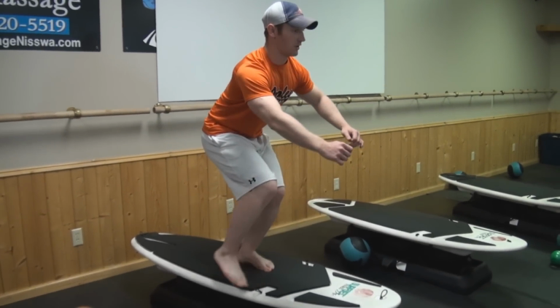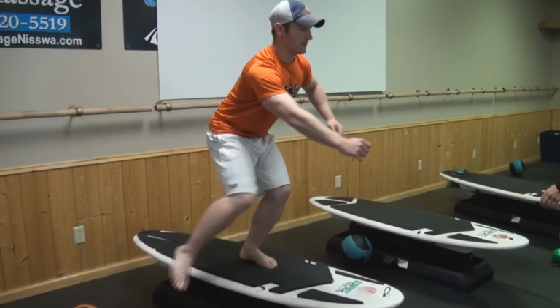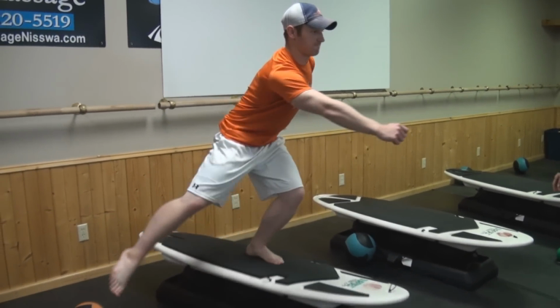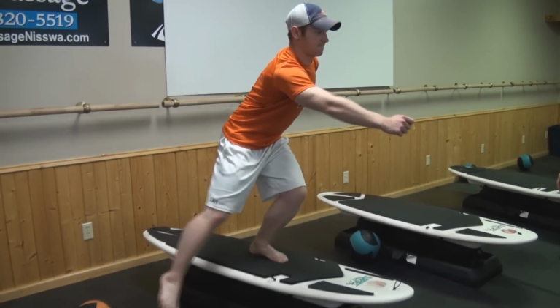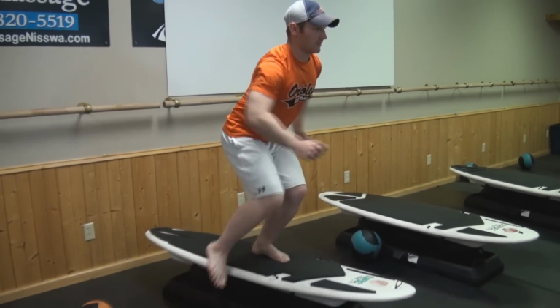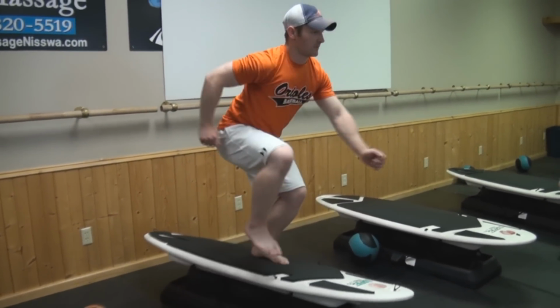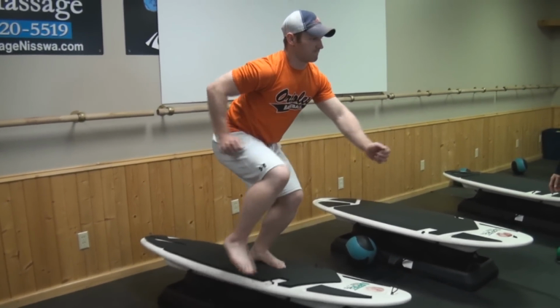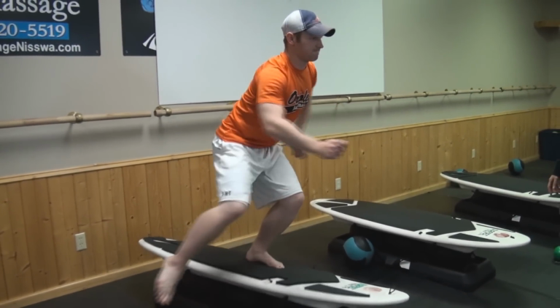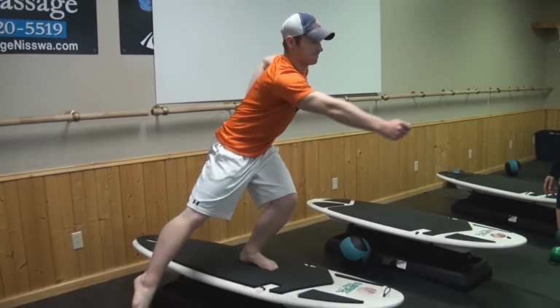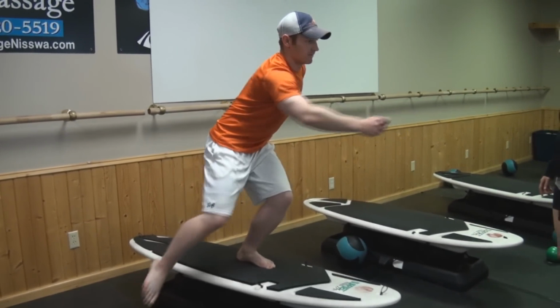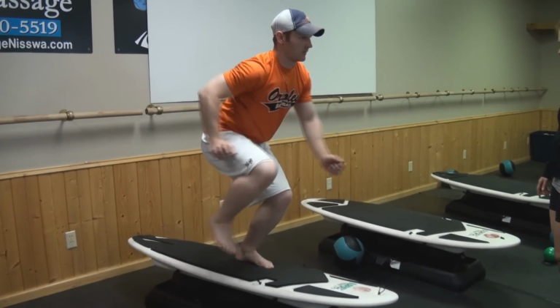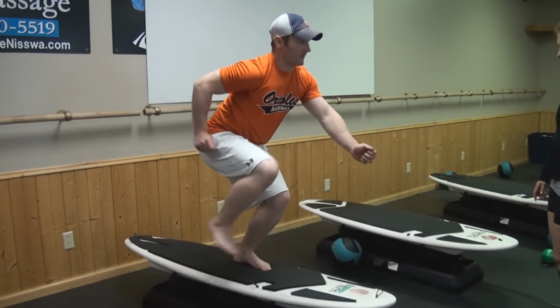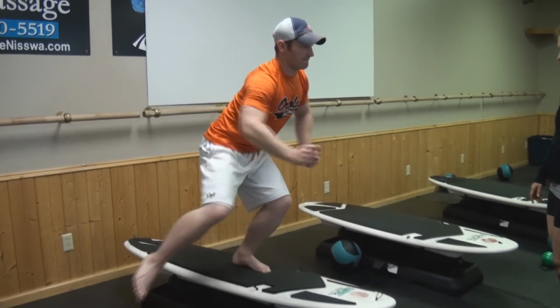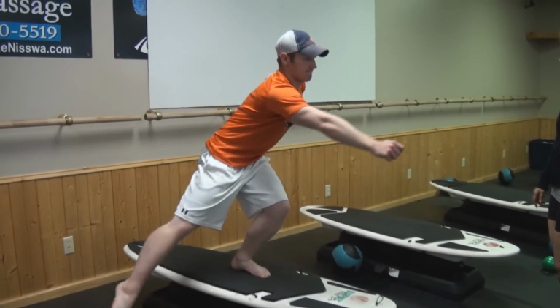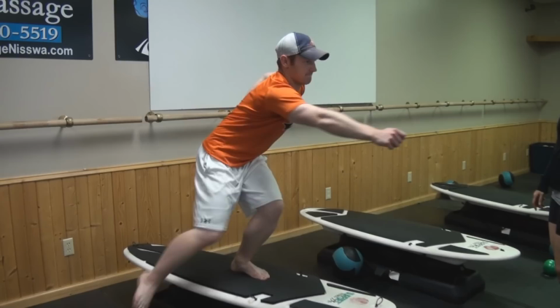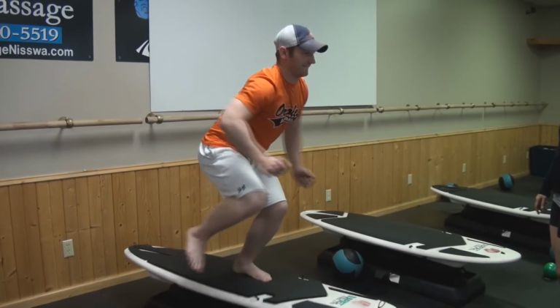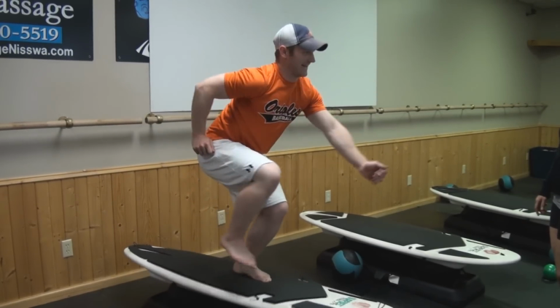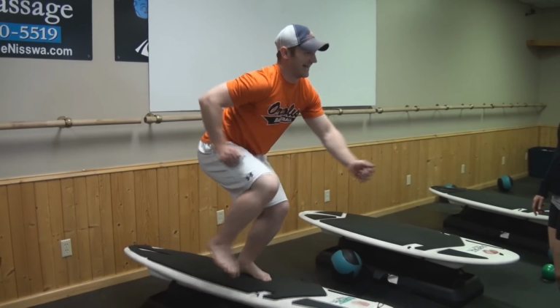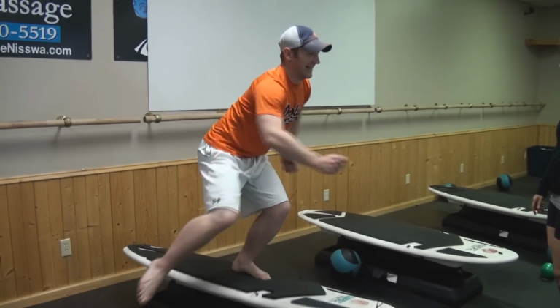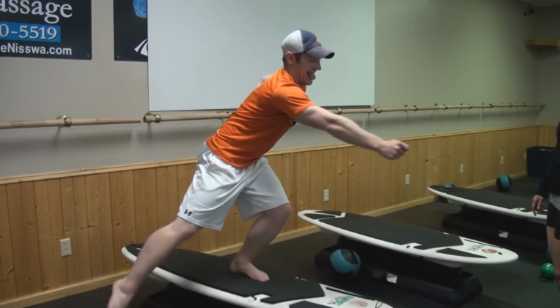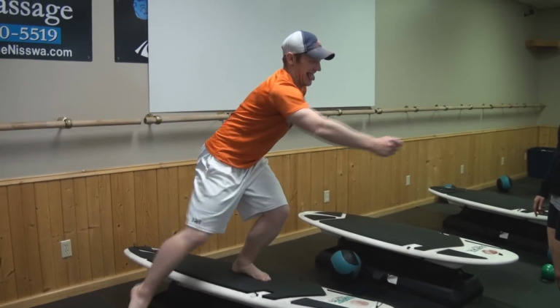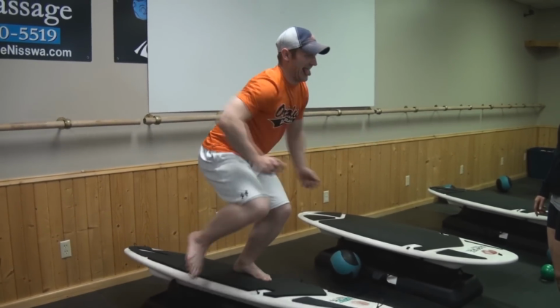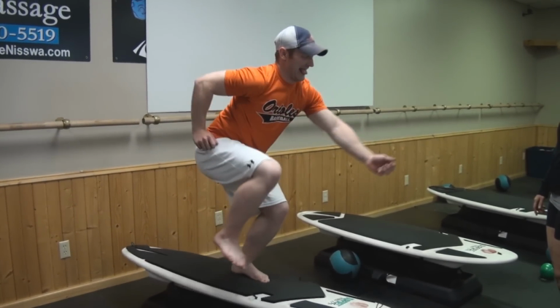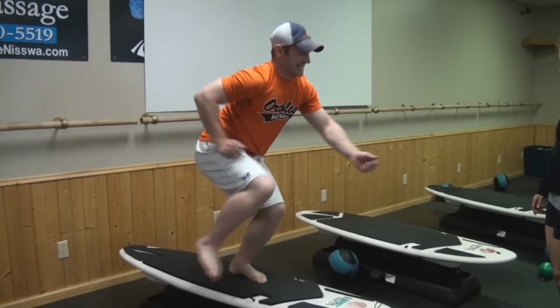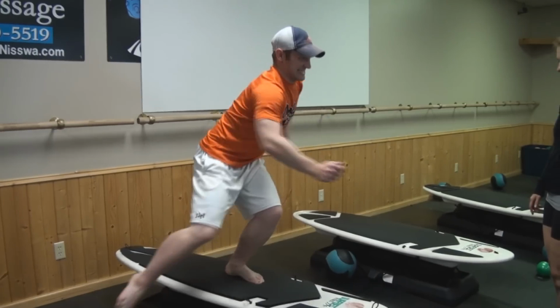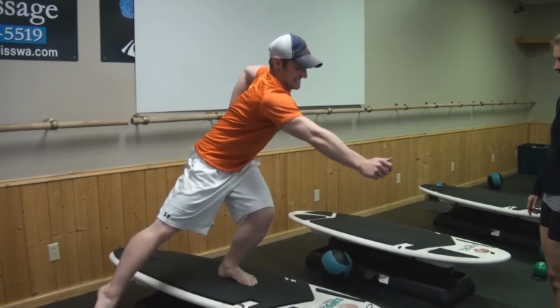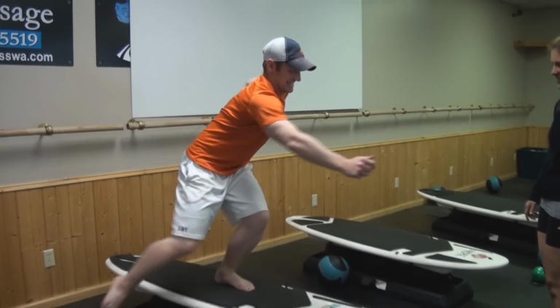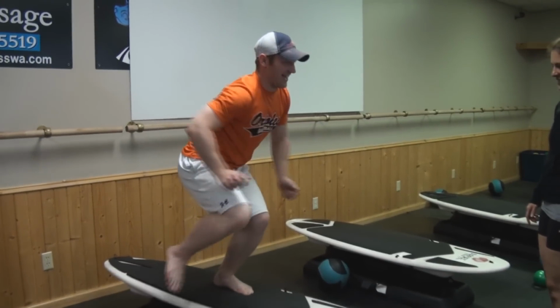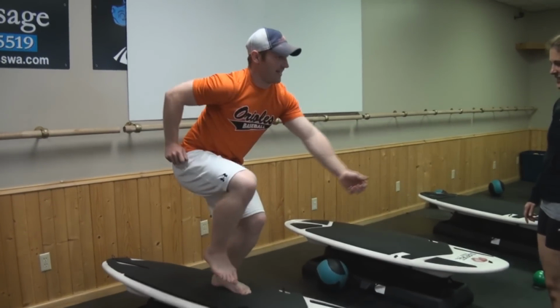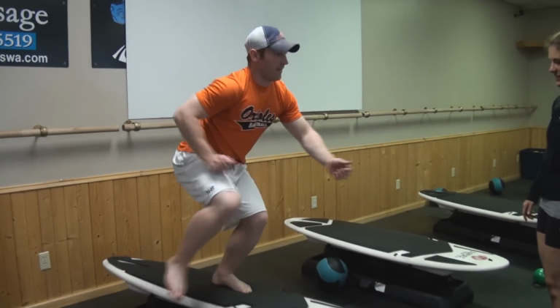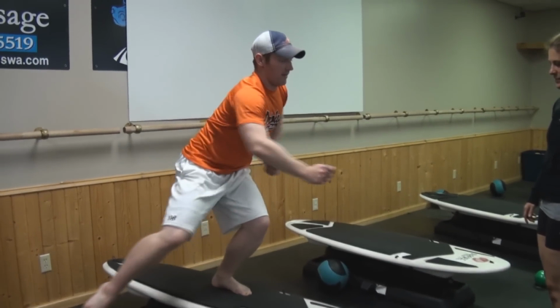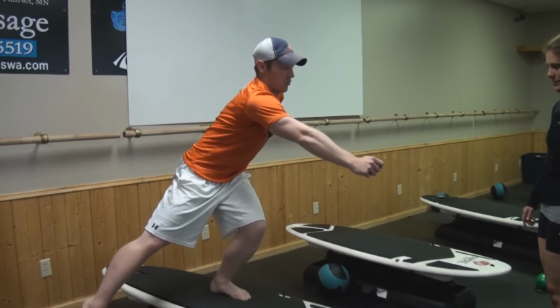Kevin, you want to try it? Here we go. Stomach's in nice and tight. Out and in. A little harder than it looks, huh?